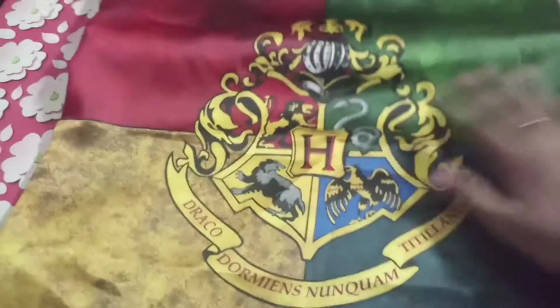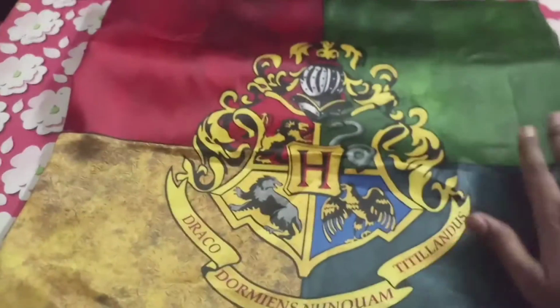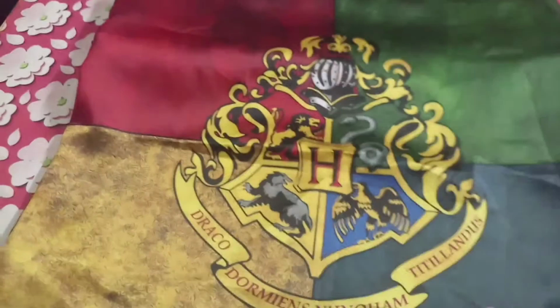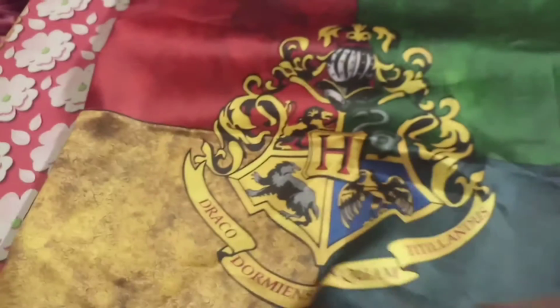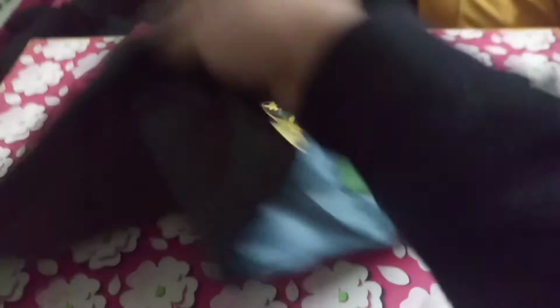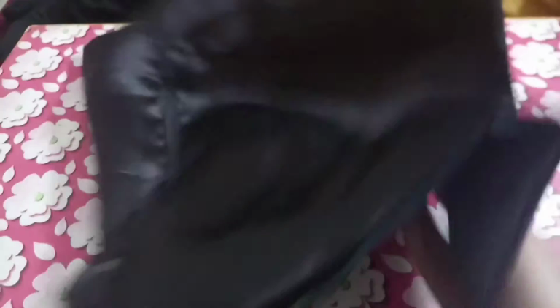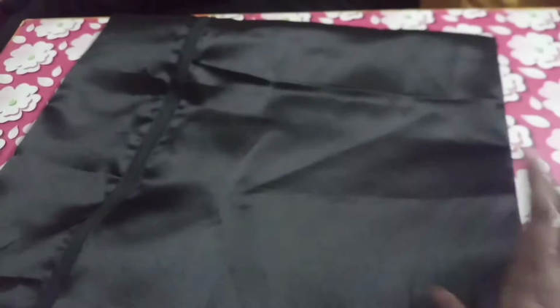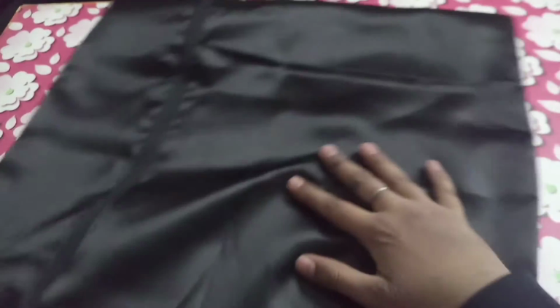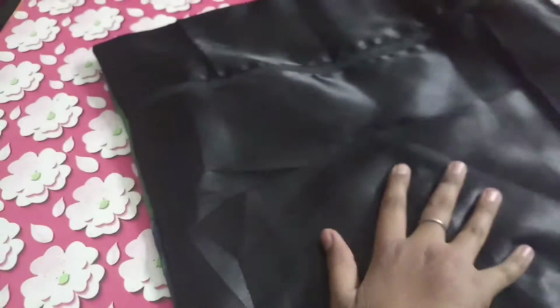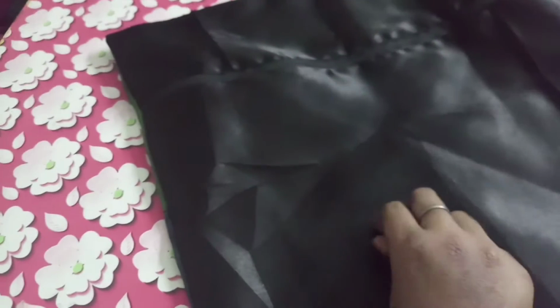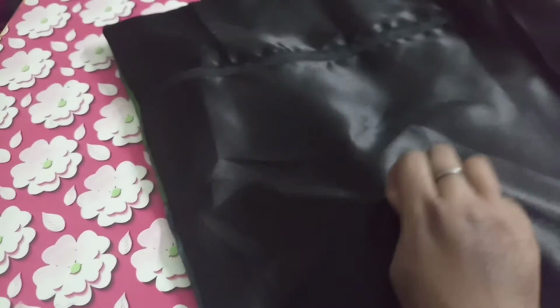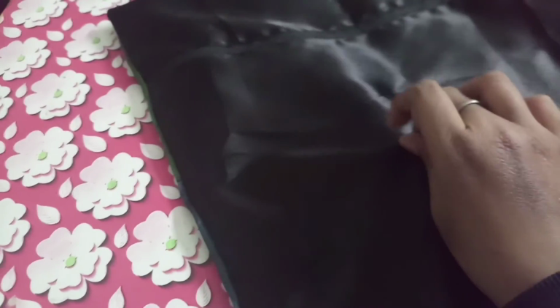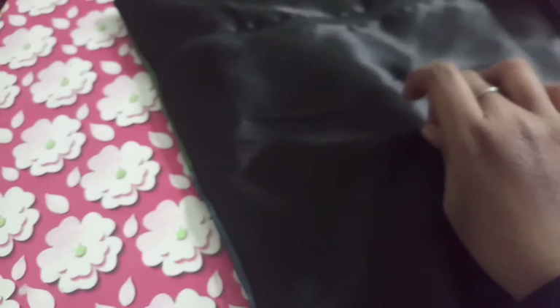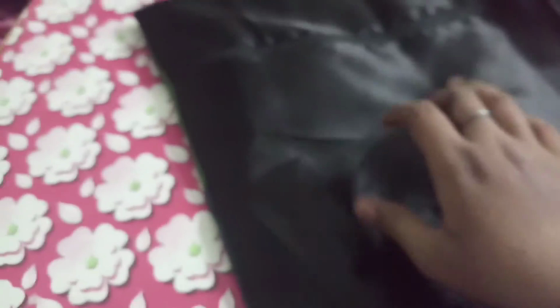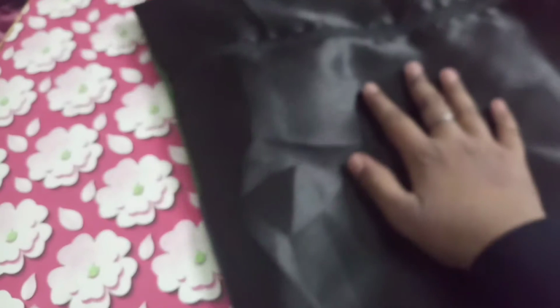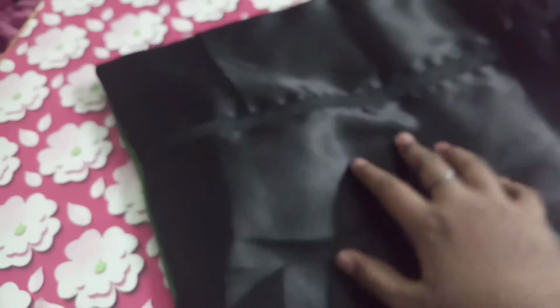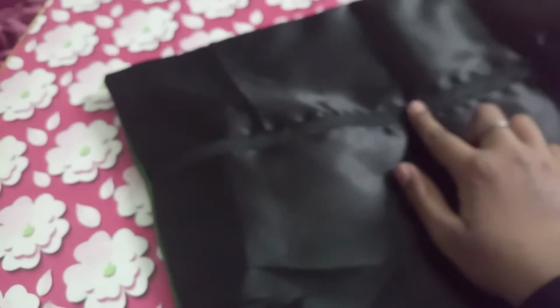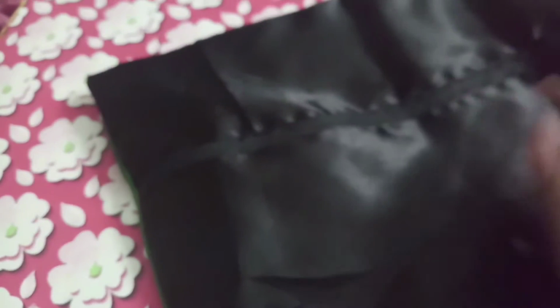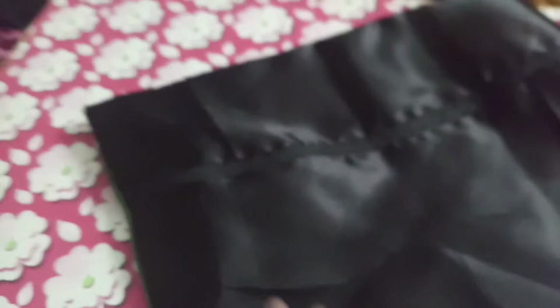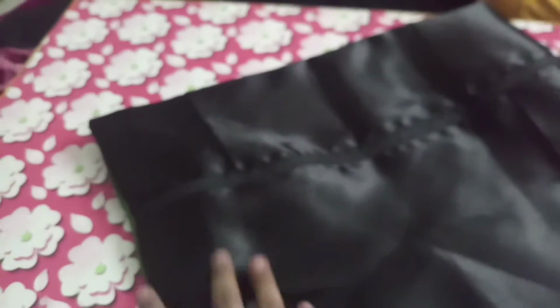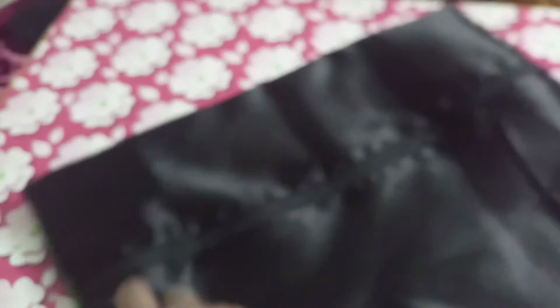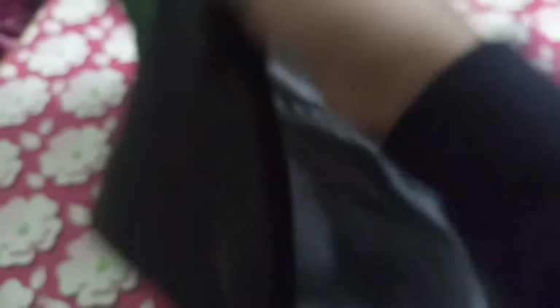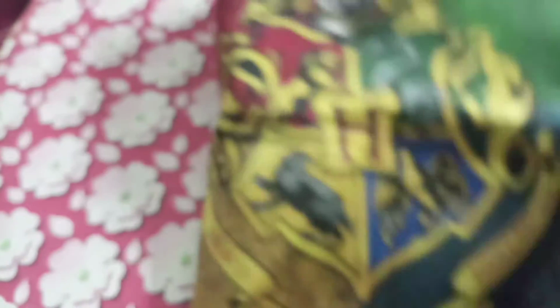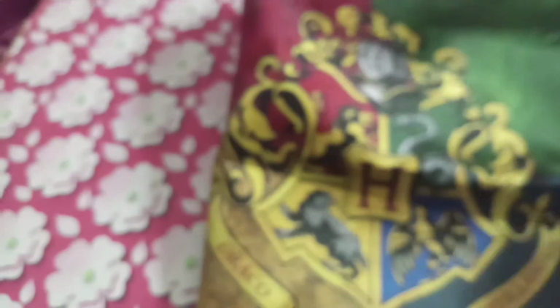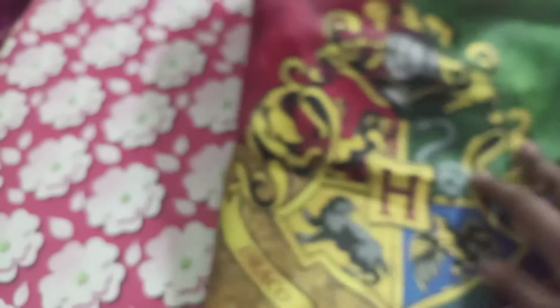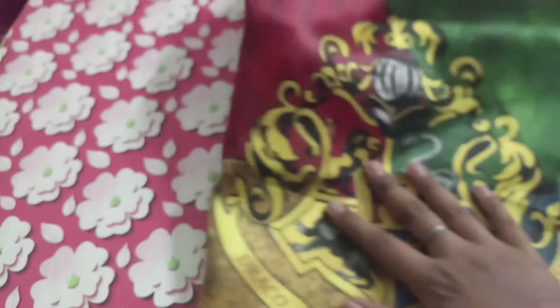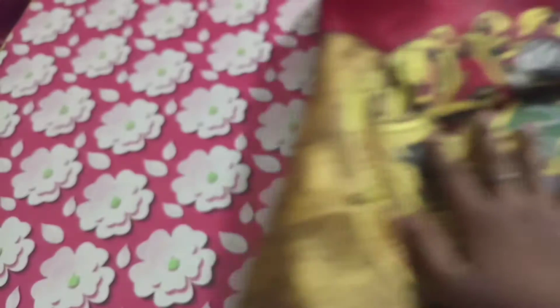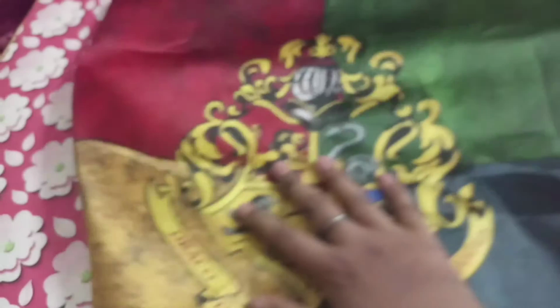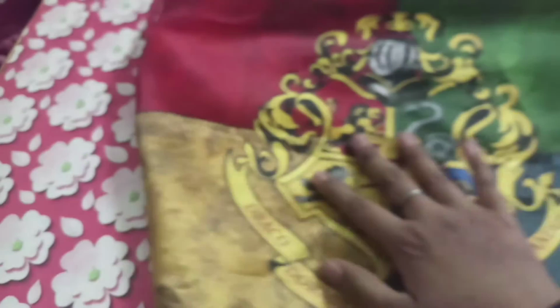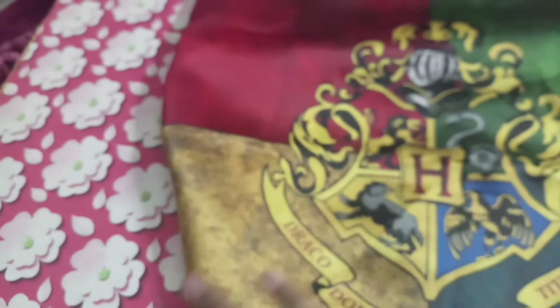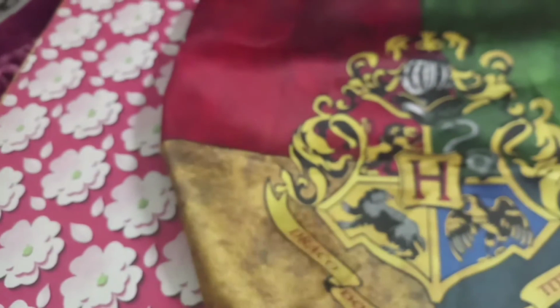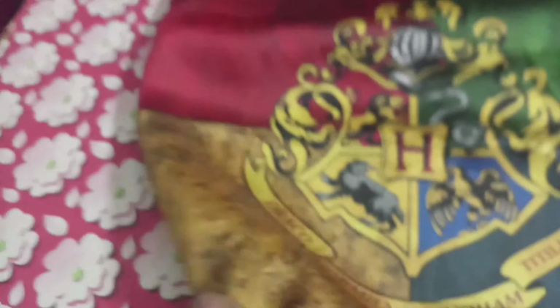Now the next thing is a Hogwarts pillow cover. It is also around 300 rupees so it is not so expensive. It has a chain in the back and it is really big — the size is also perfect.